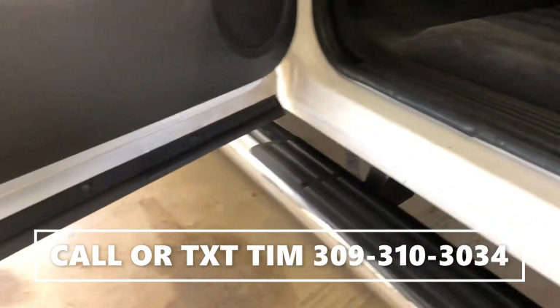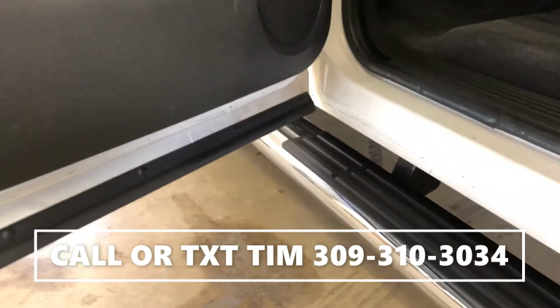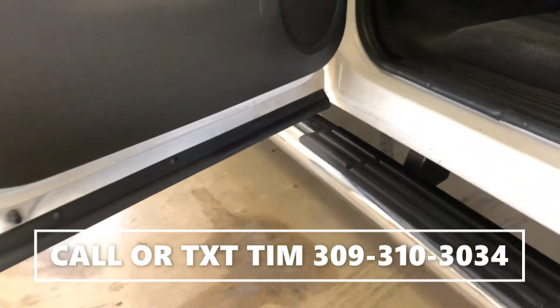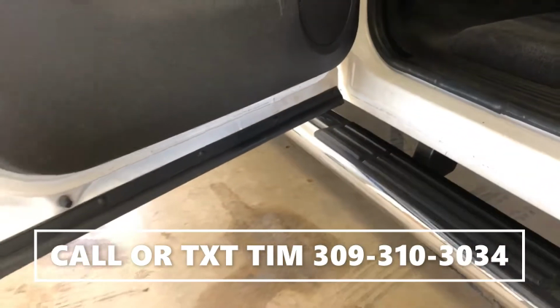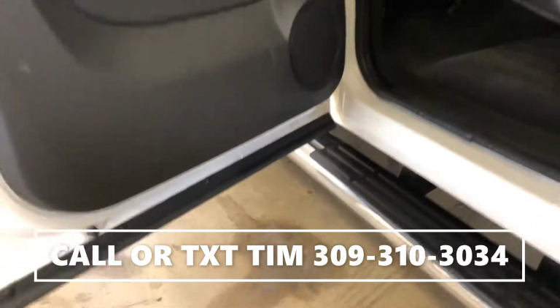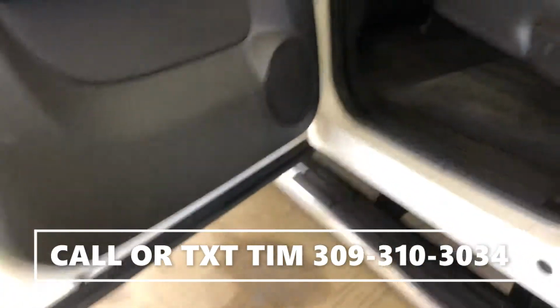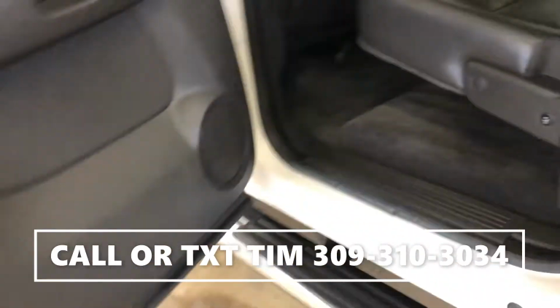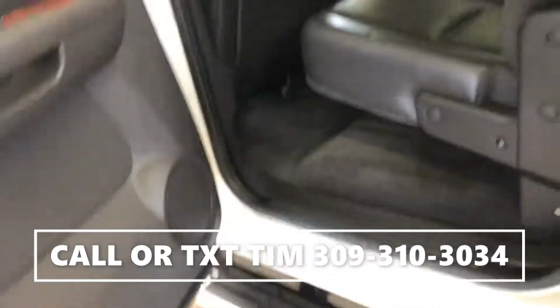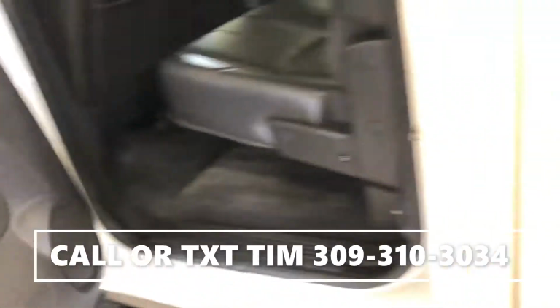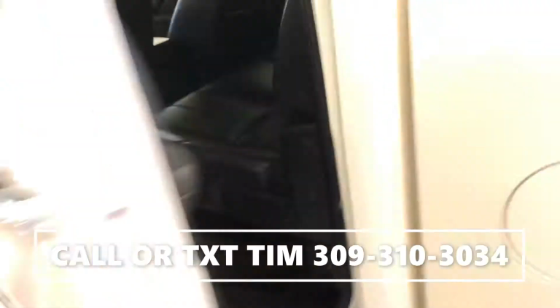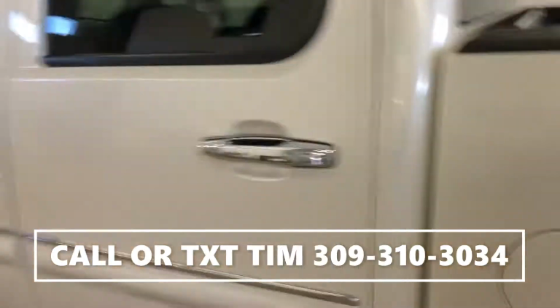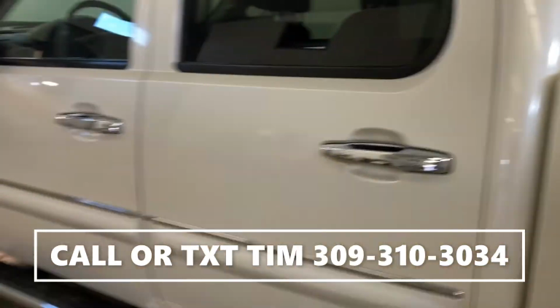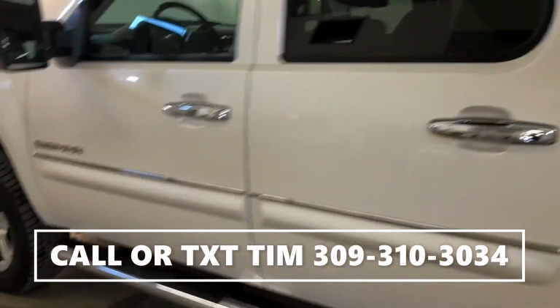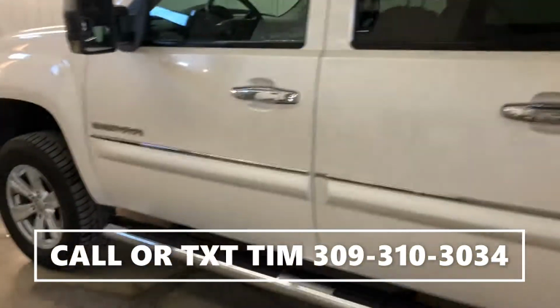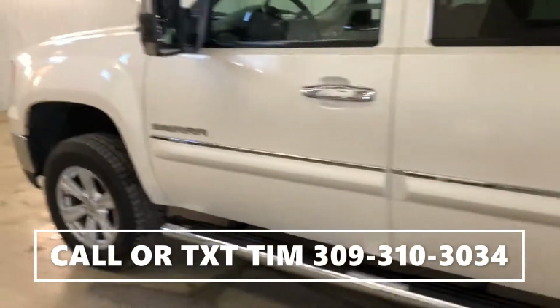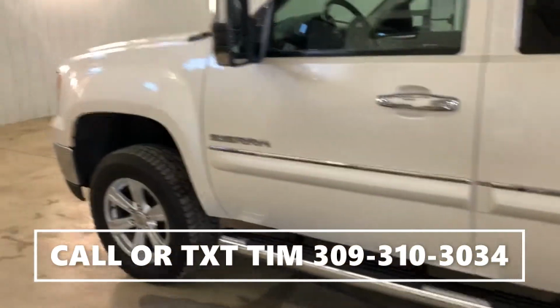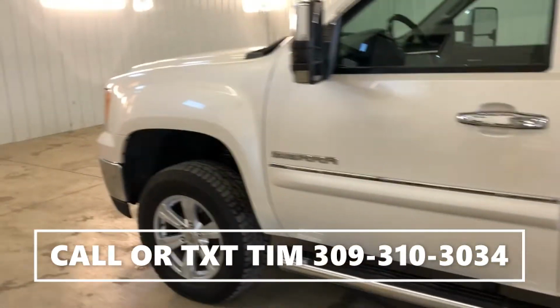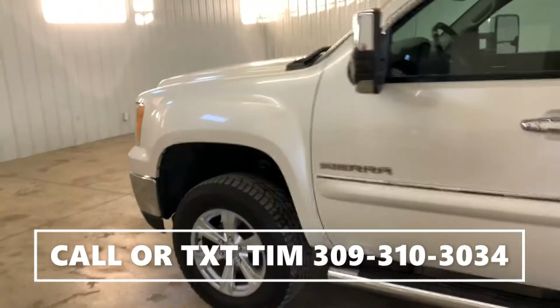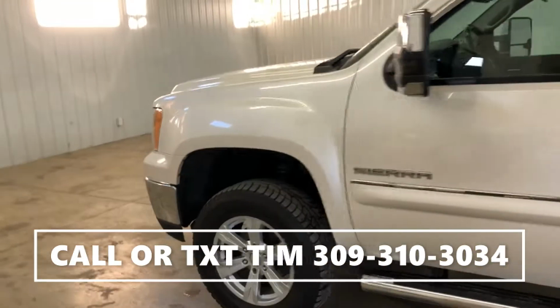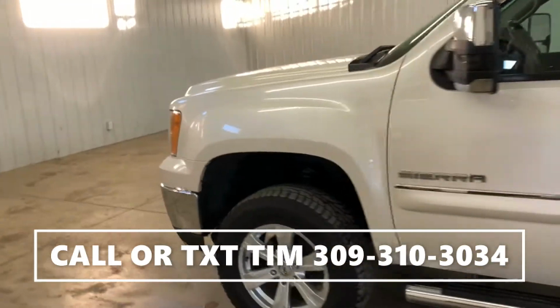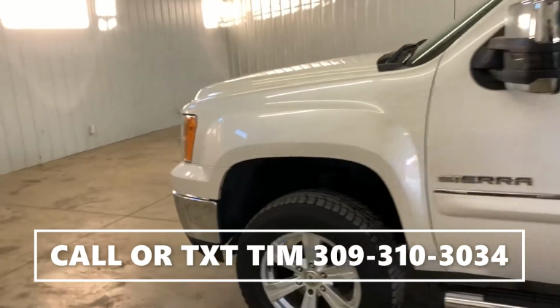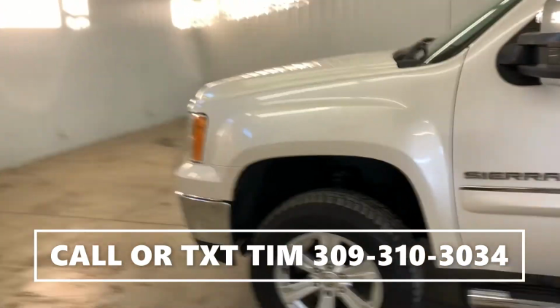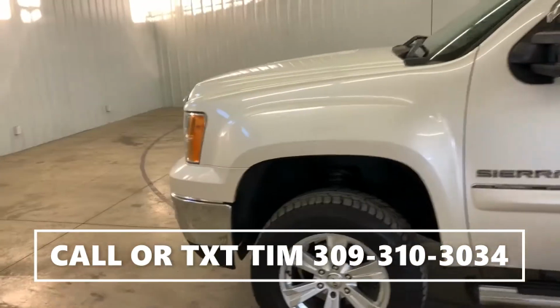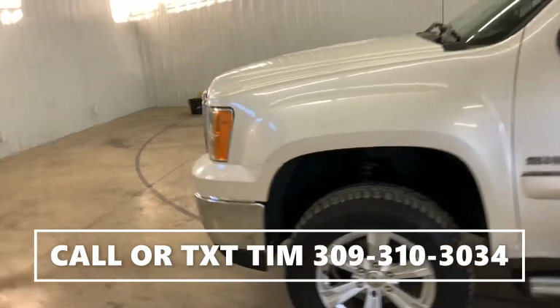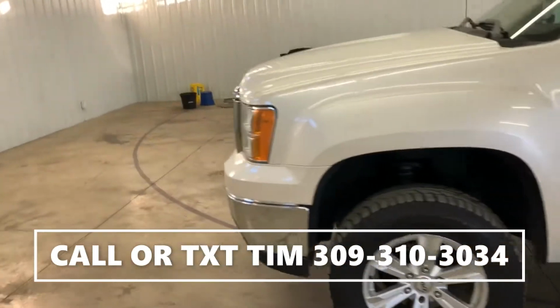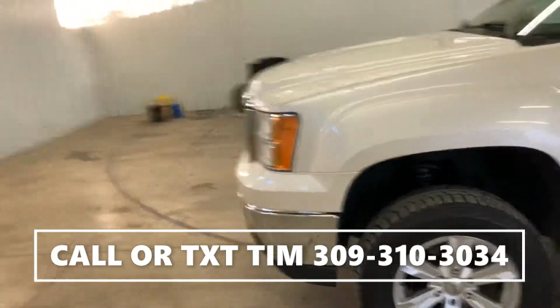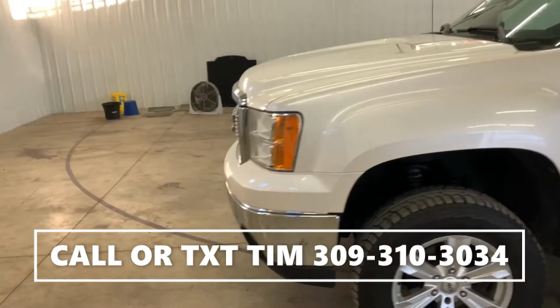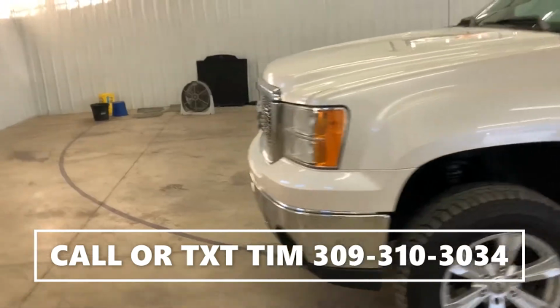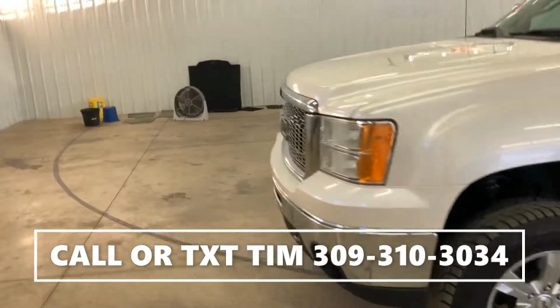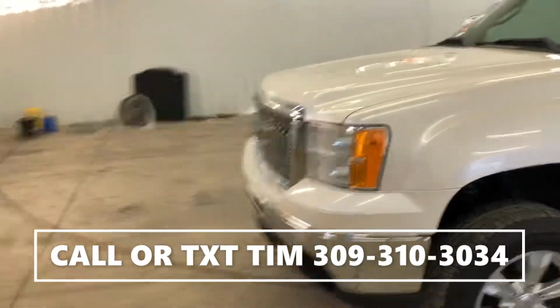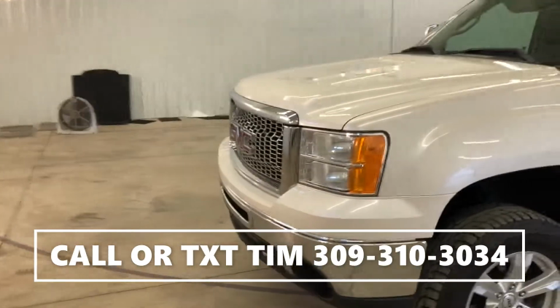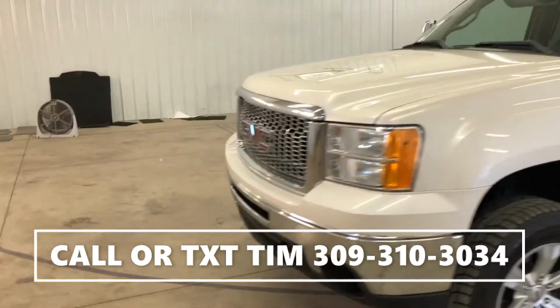We'll get your cab corners again — no rust under the doors. This is a 2011 GMC Sierra SLT, clean Carfax.